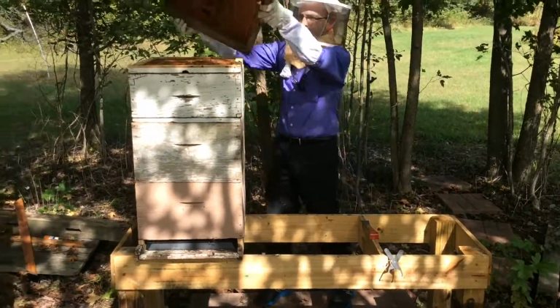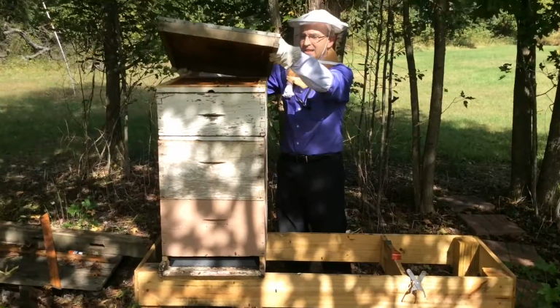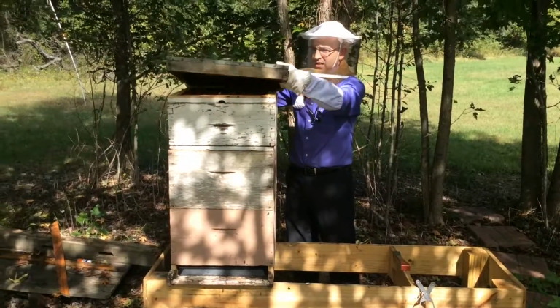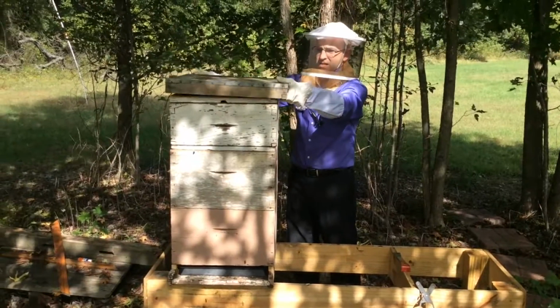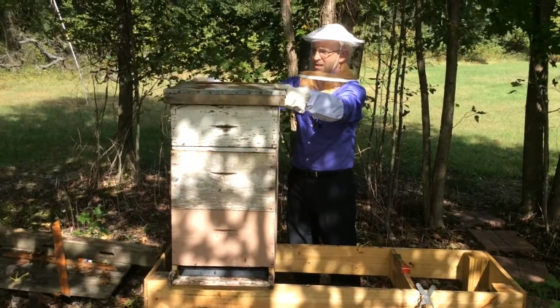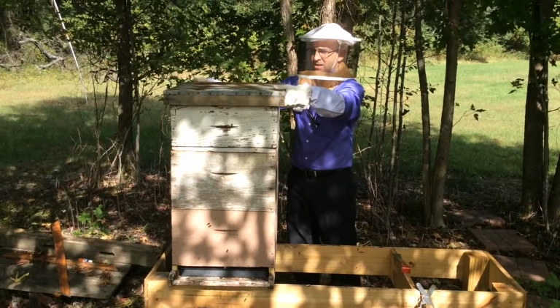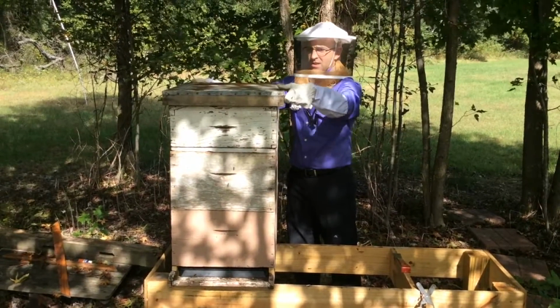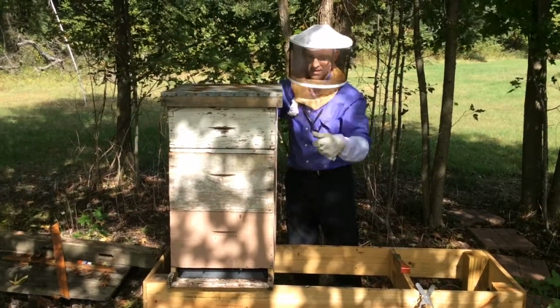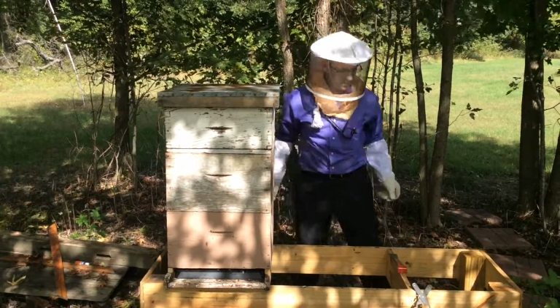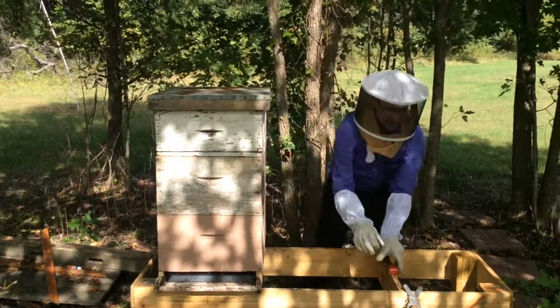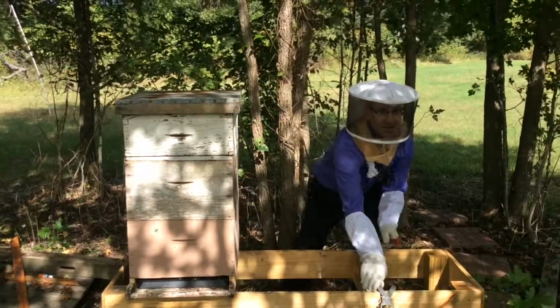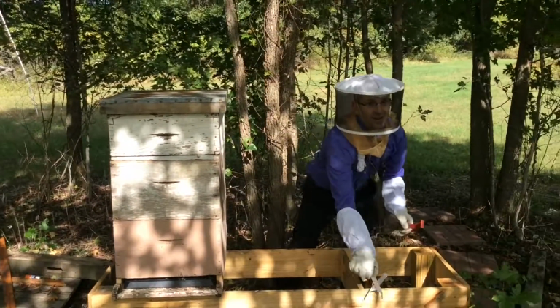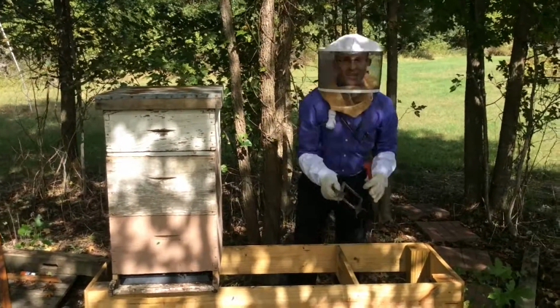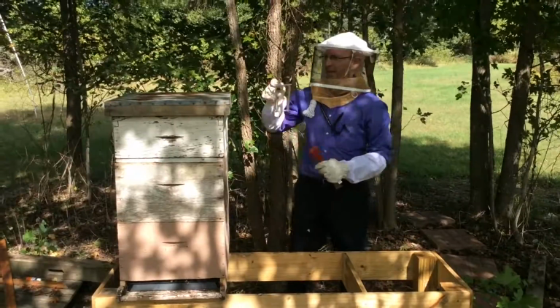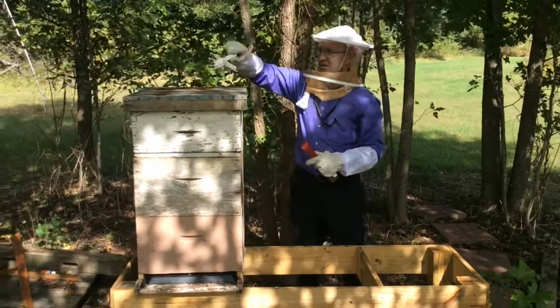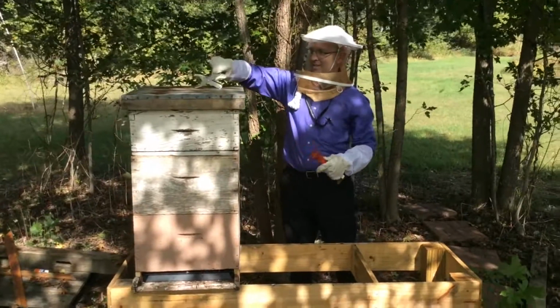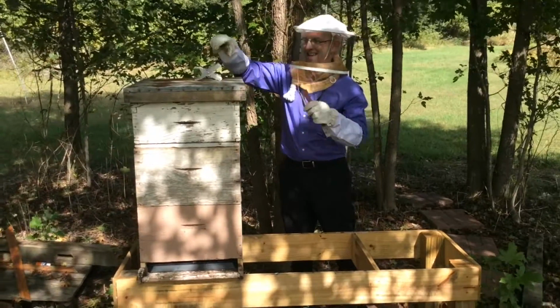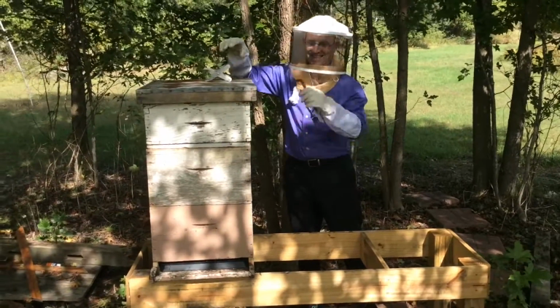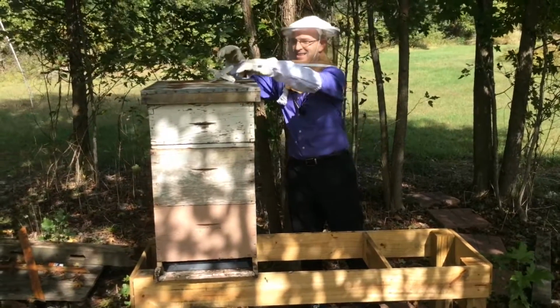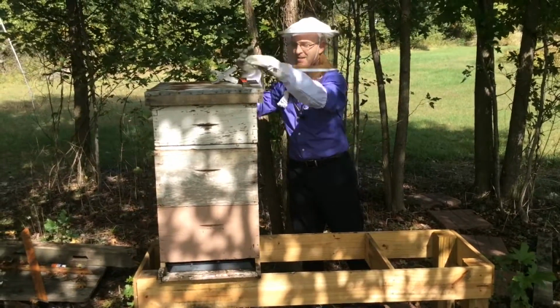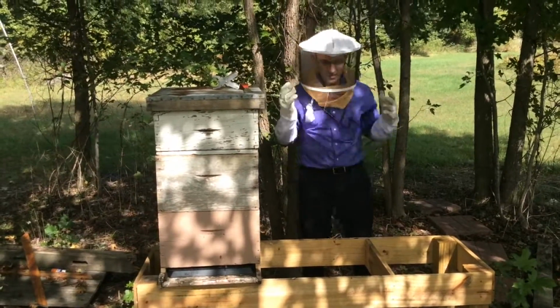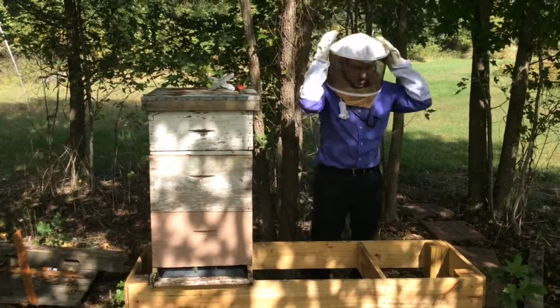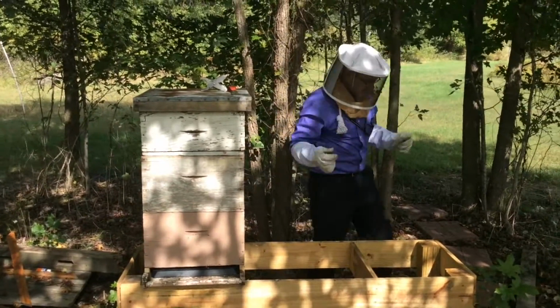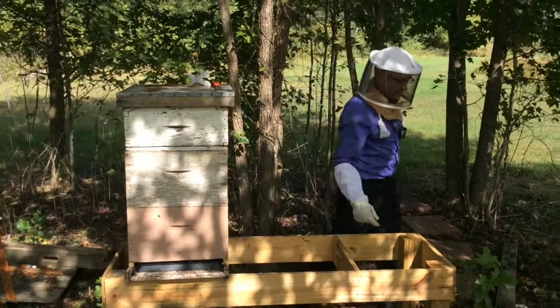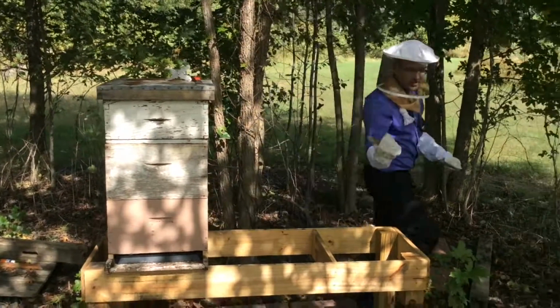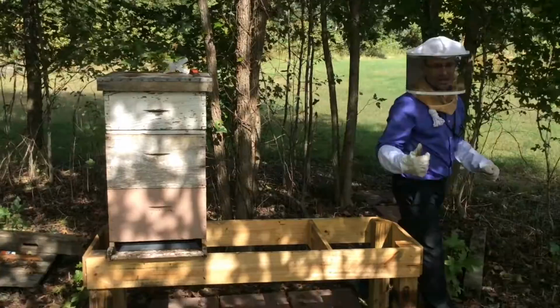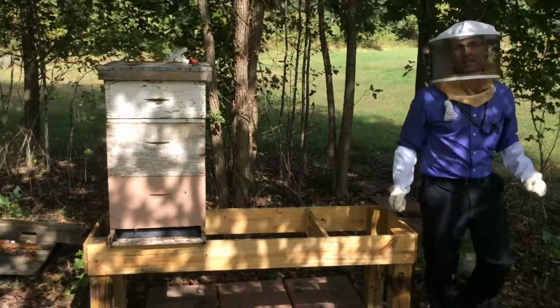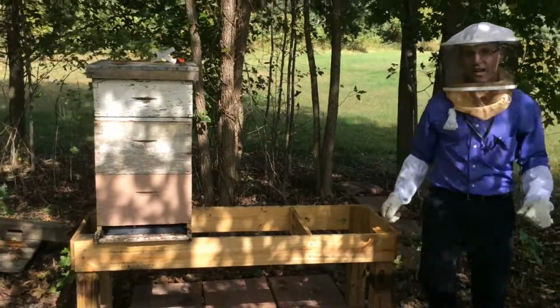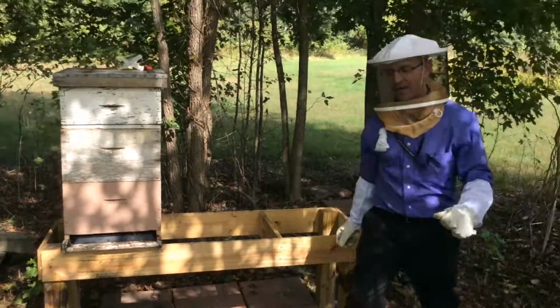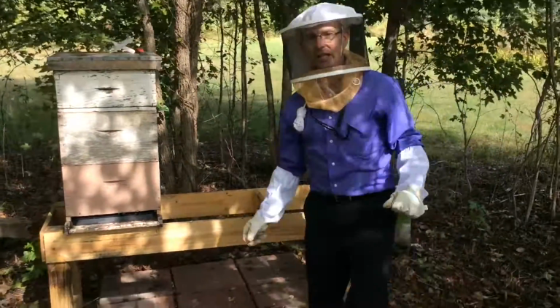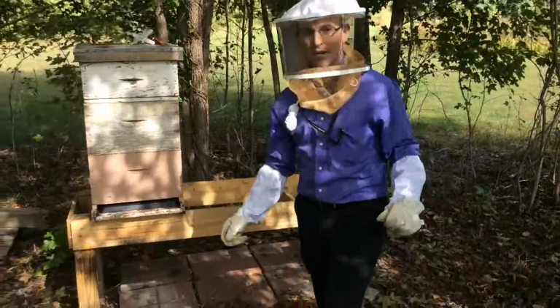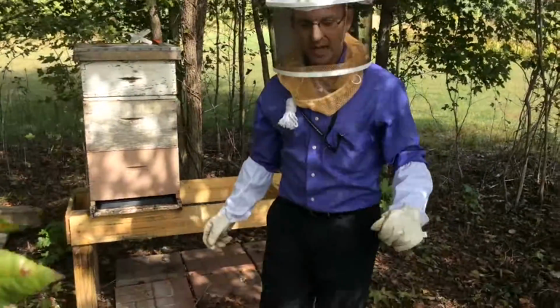And I didn't get stung, so I'm going to walk backwards because I have a short sleeve shirt on and I don't want to get stung. When the bees are together like this, they care more about the queen than they care about you and me.